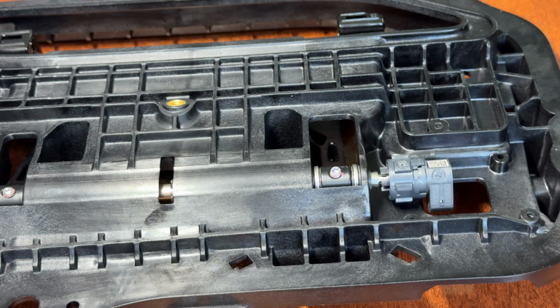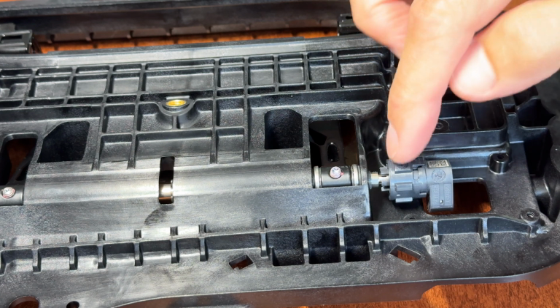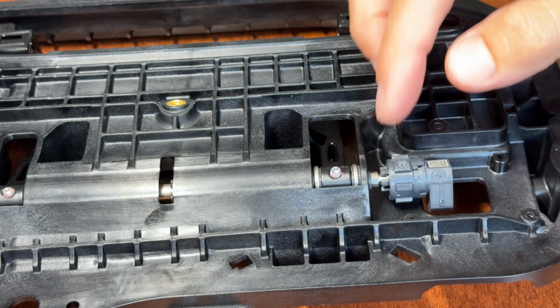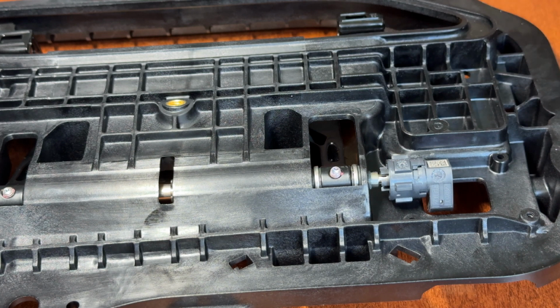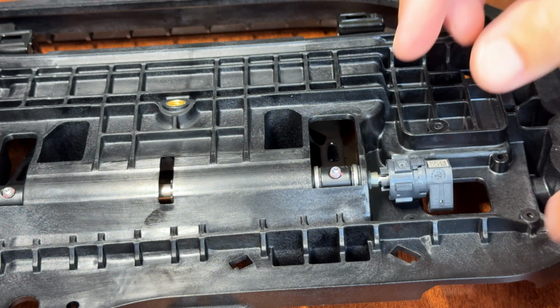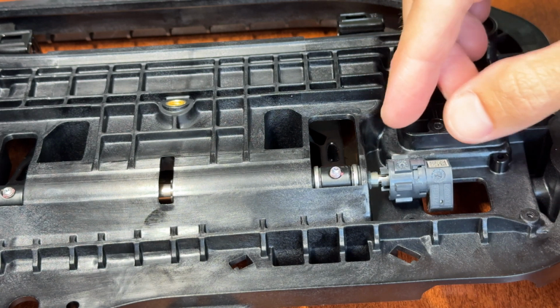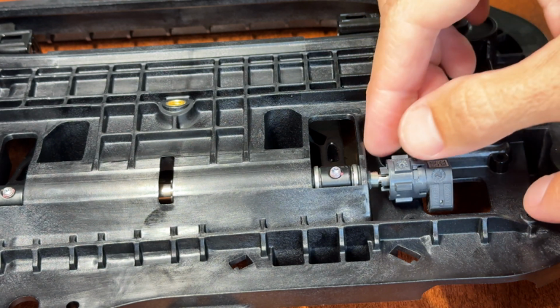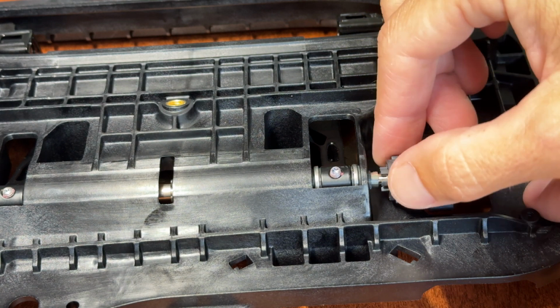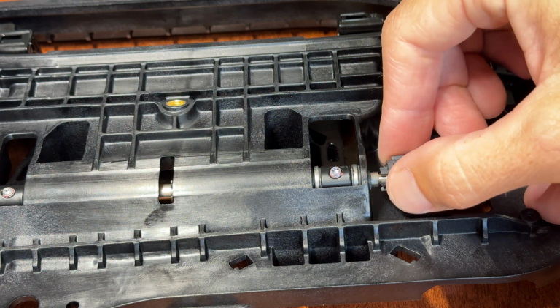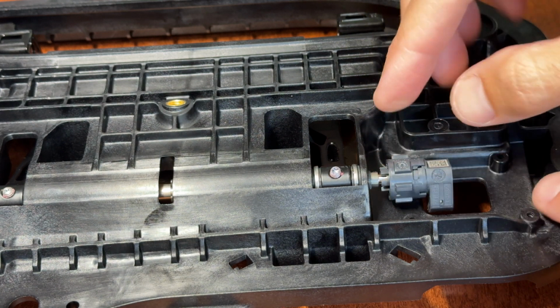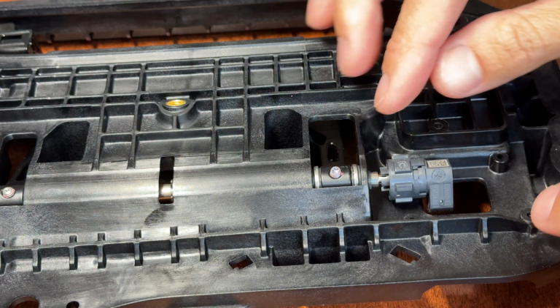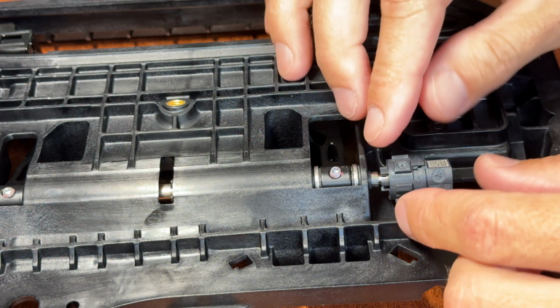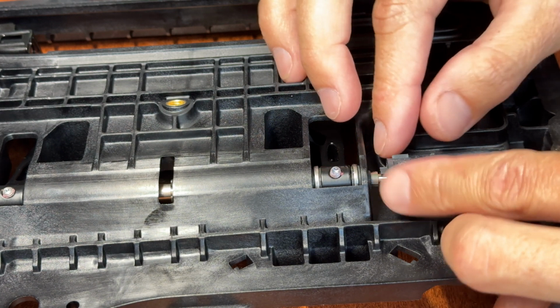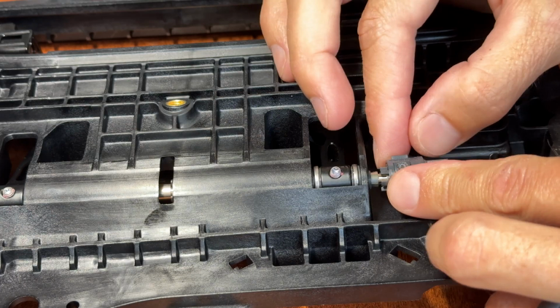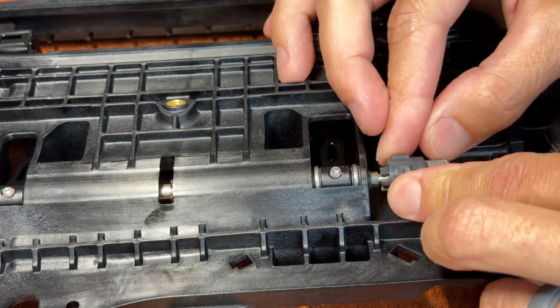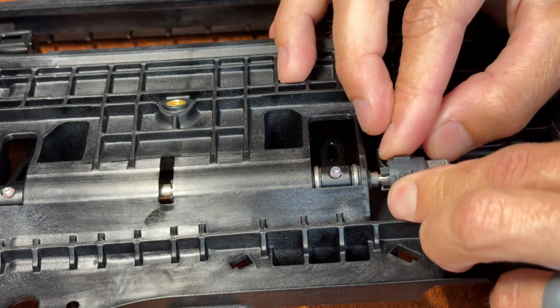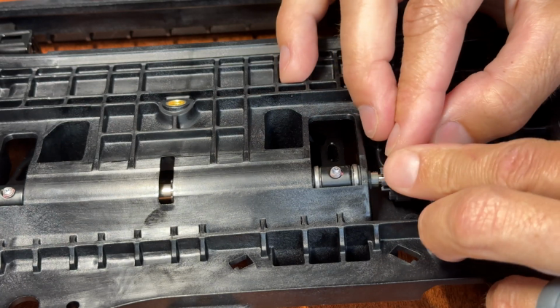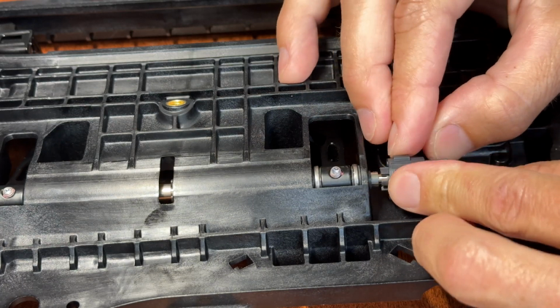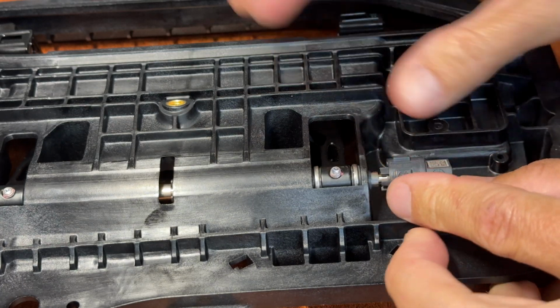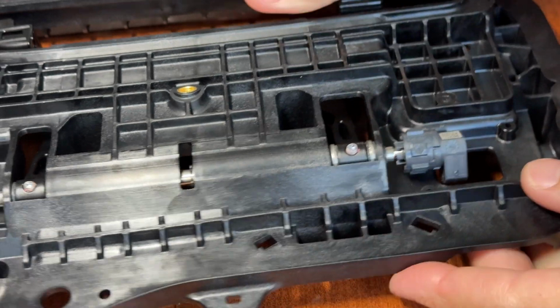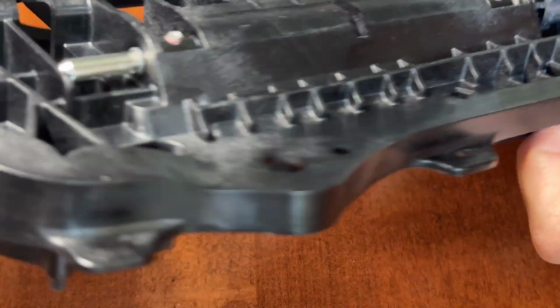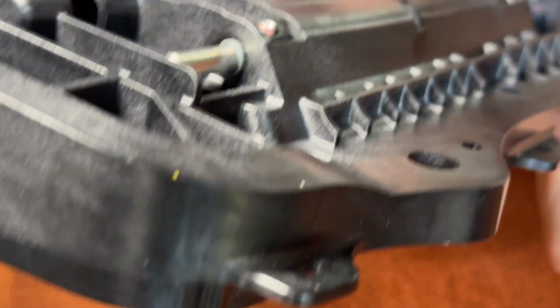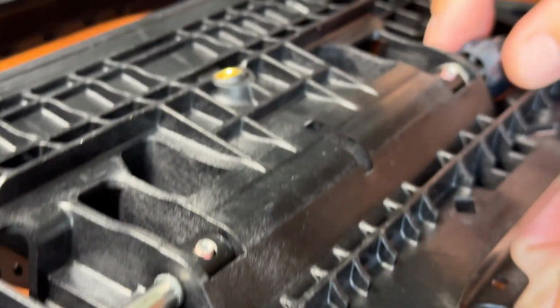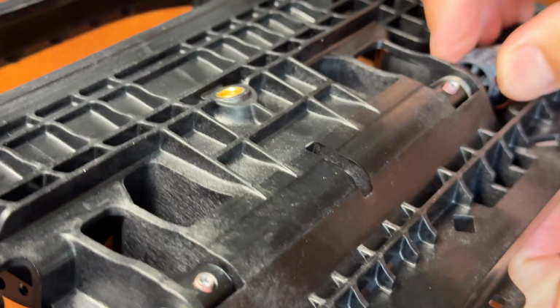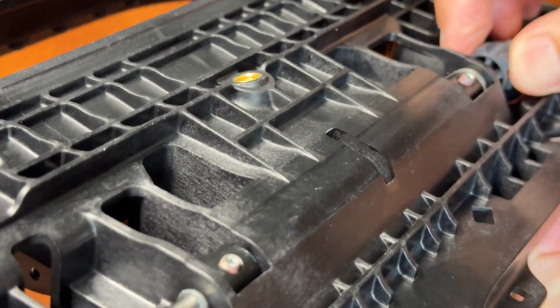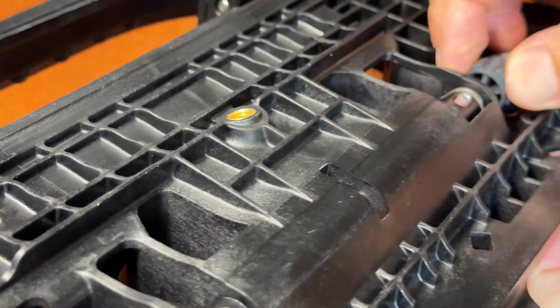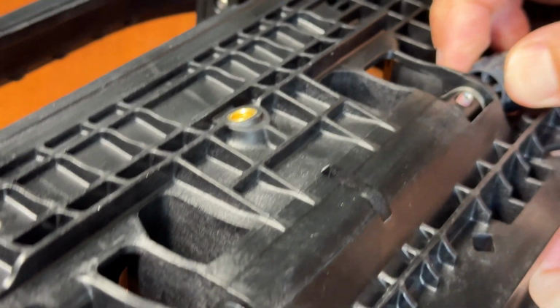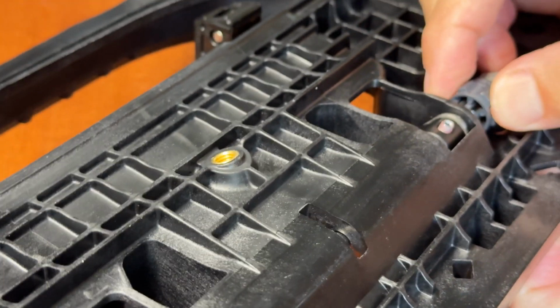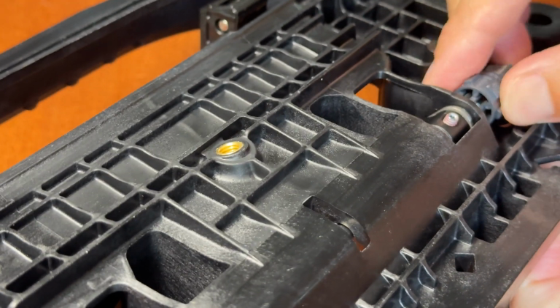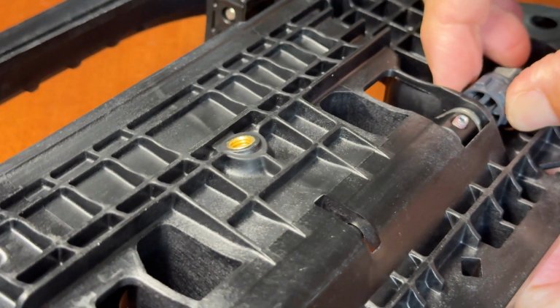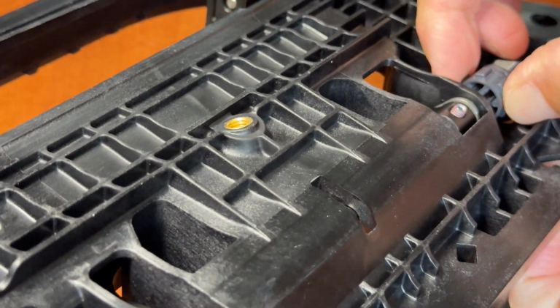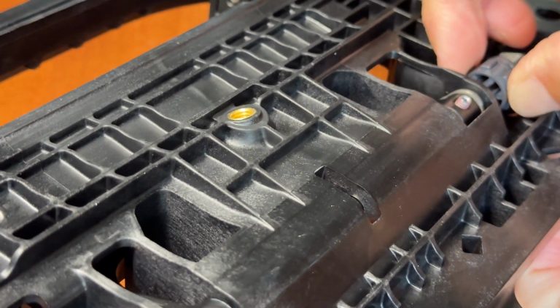Today we're going to be showing you how to replace the Model S Gen 3 magnetic sensor. What you're going to do is remove the door handle and get it to this position.